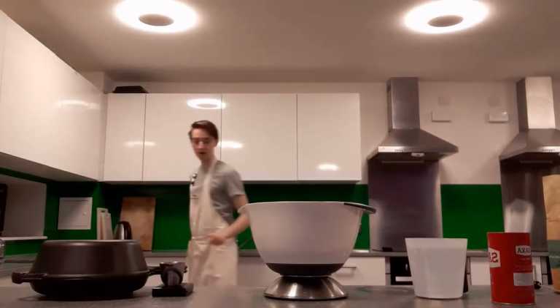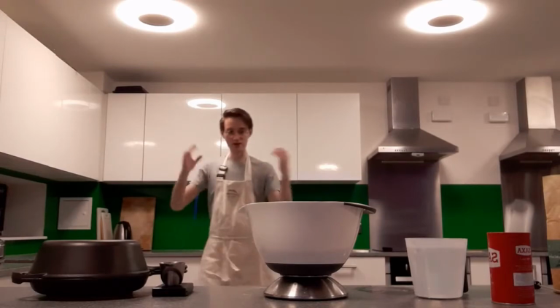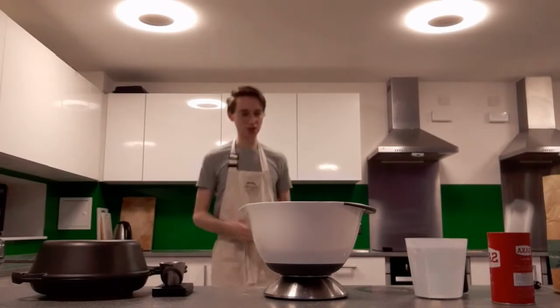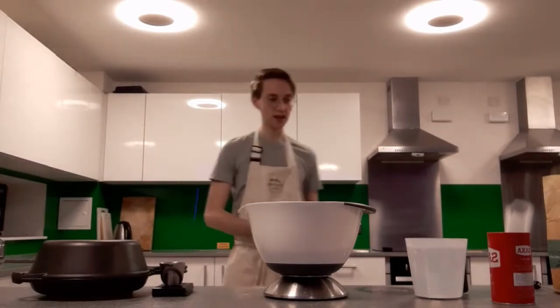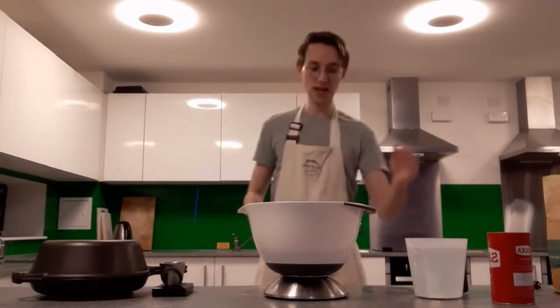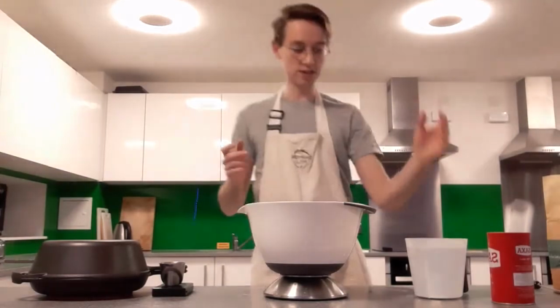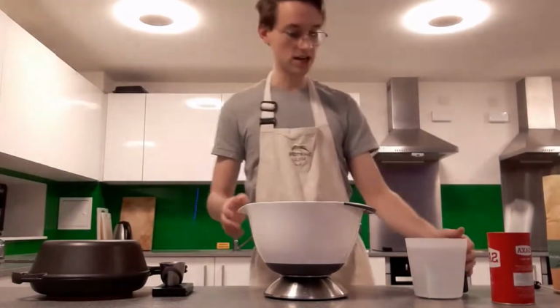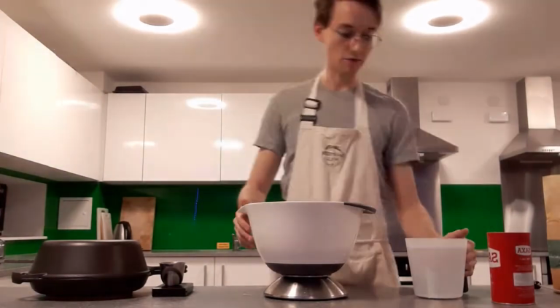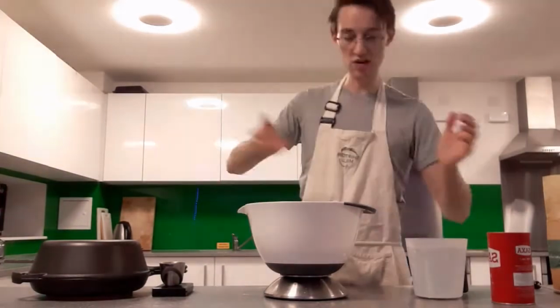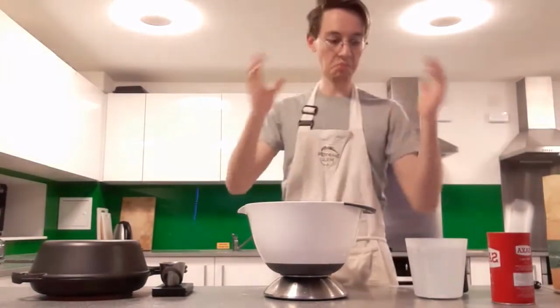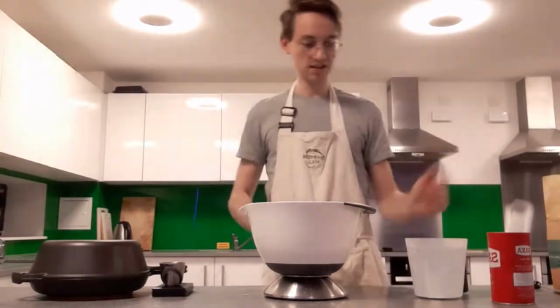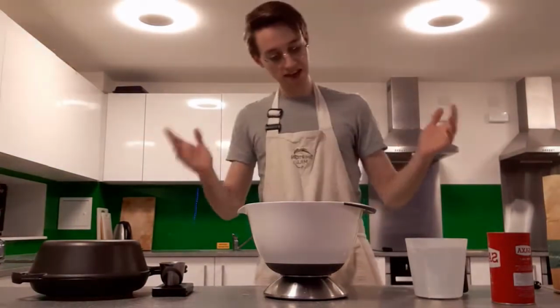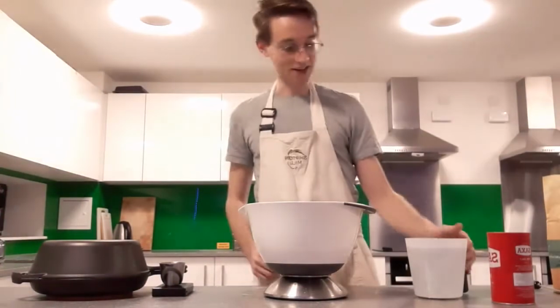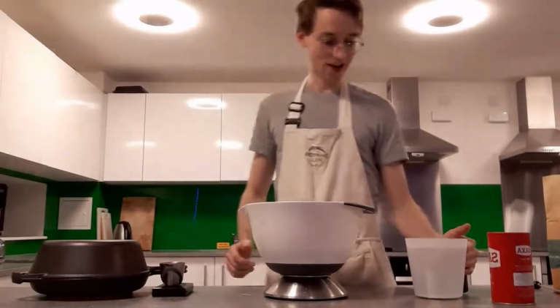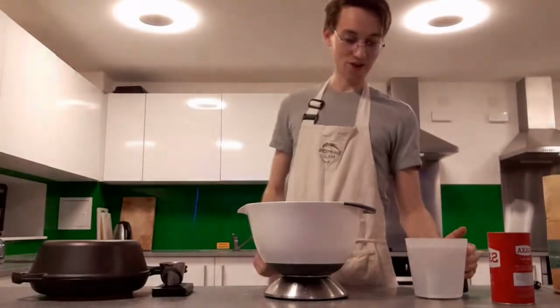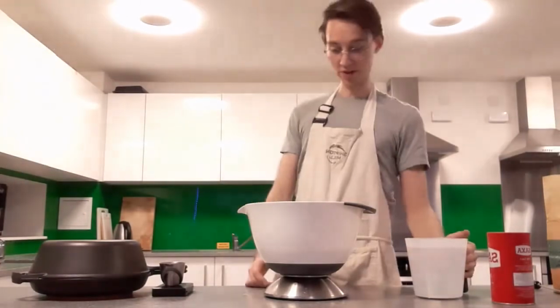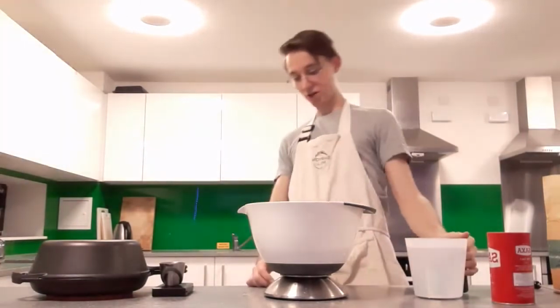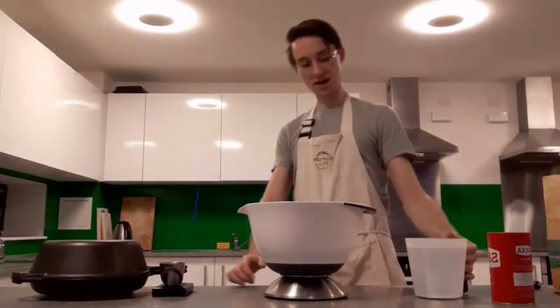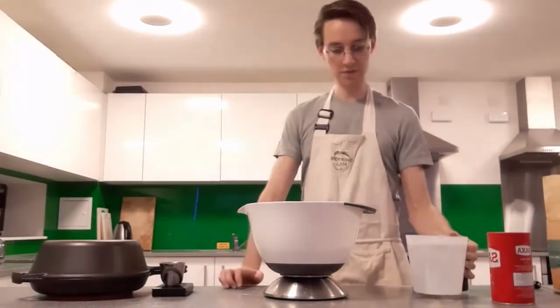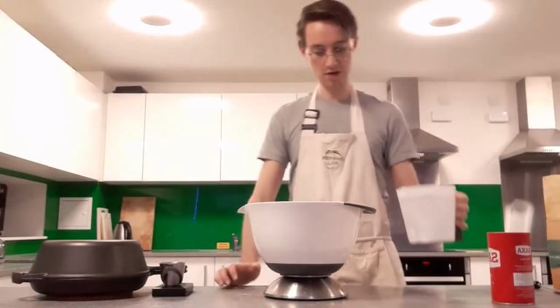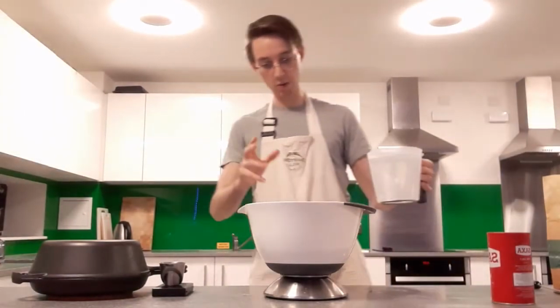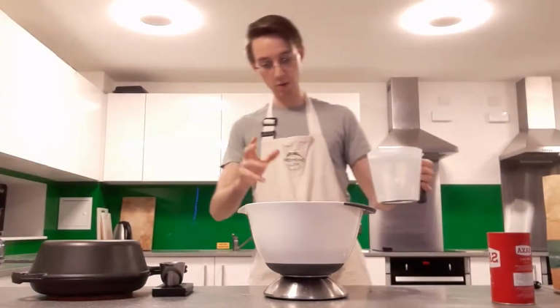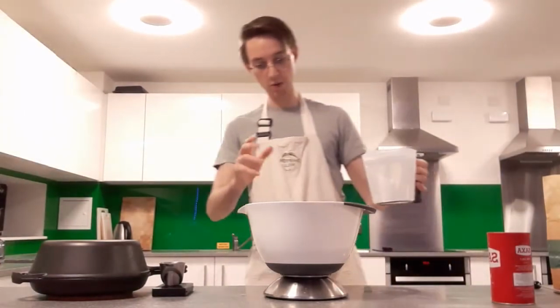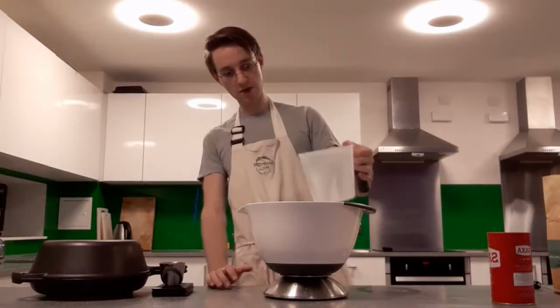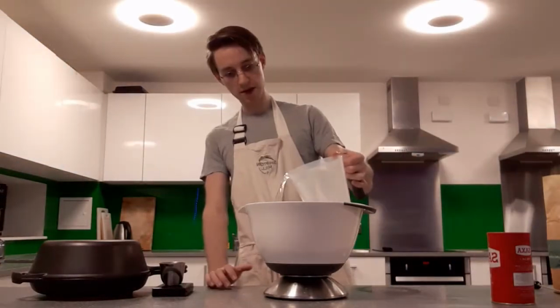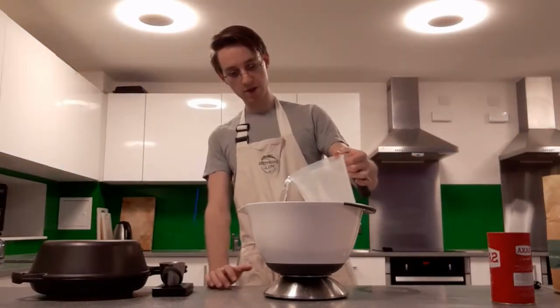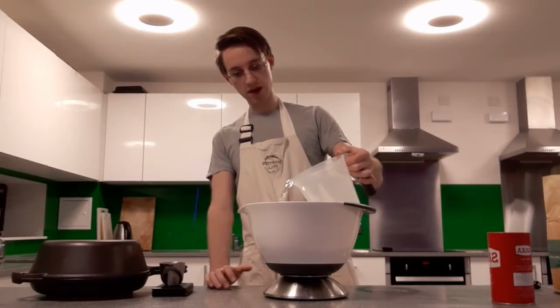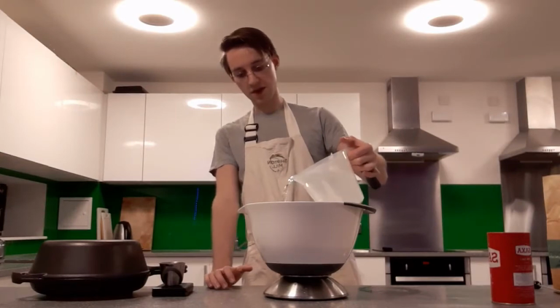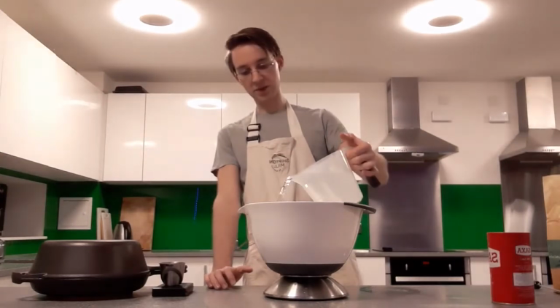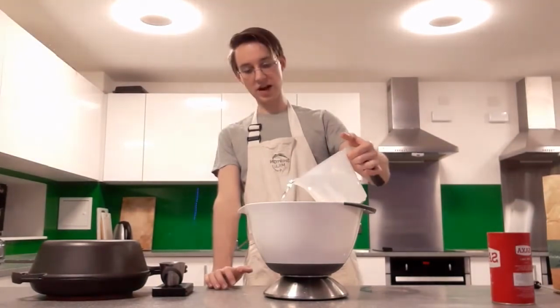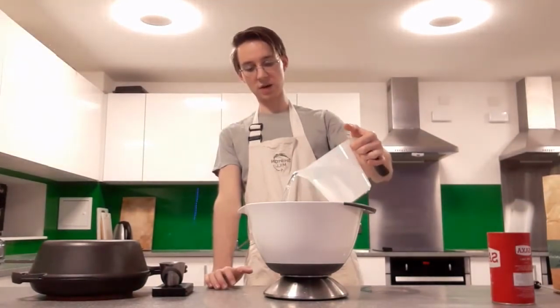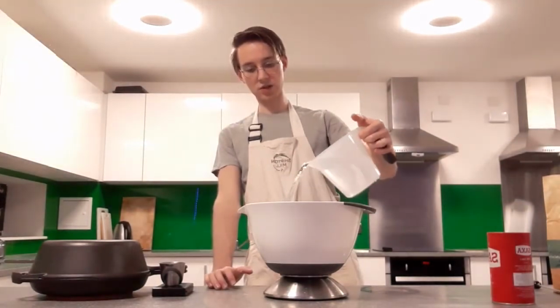That water is 34 degrees — close enough, I don't want to fiddle around with it too much. So we went with a kilo of flour and we're going in with 780 grams of water.